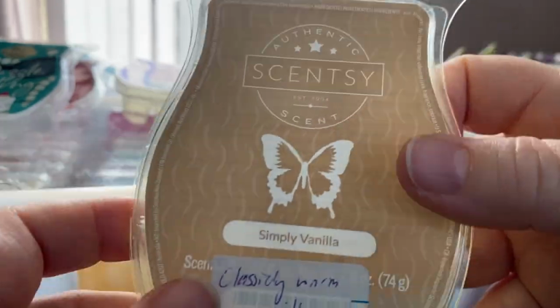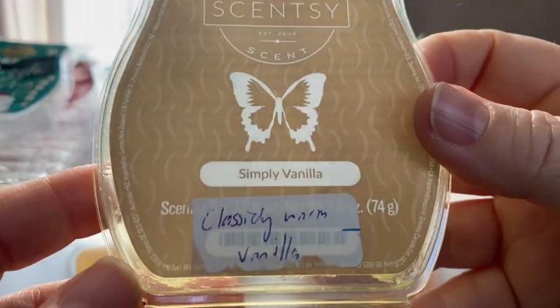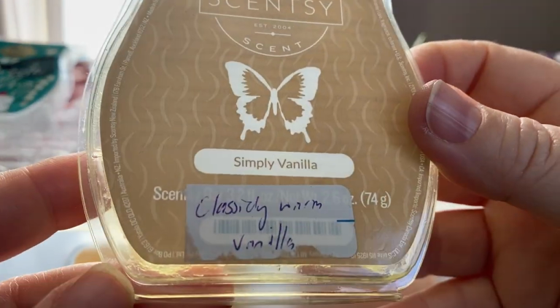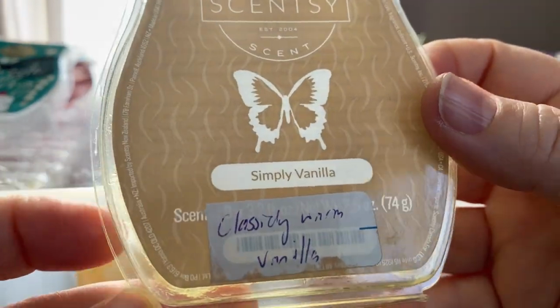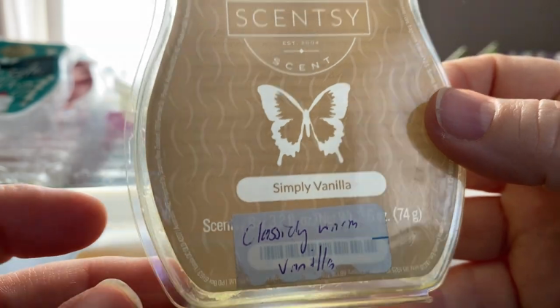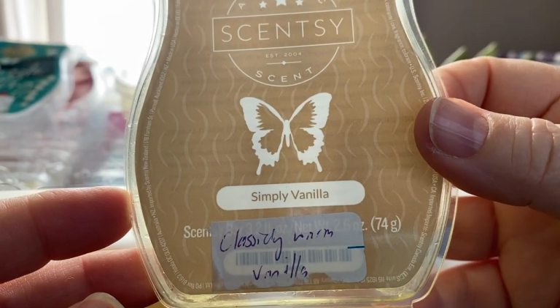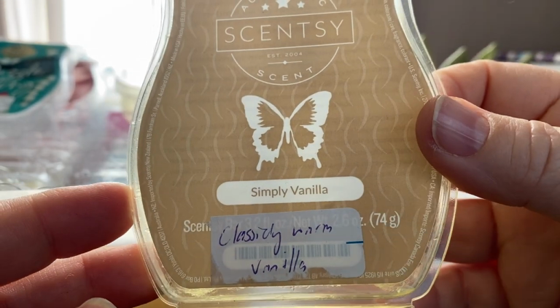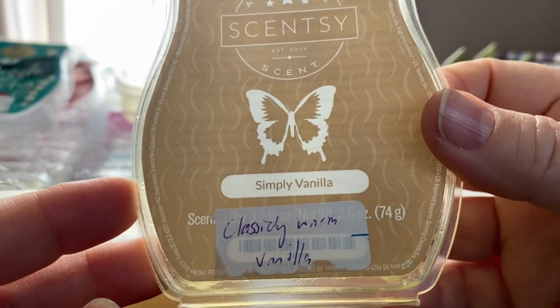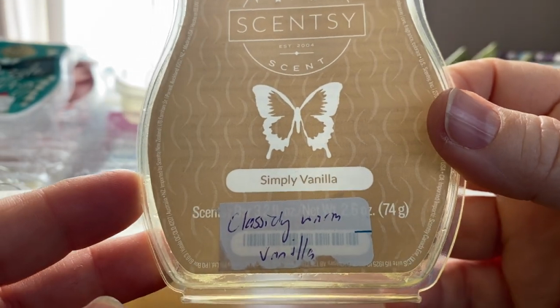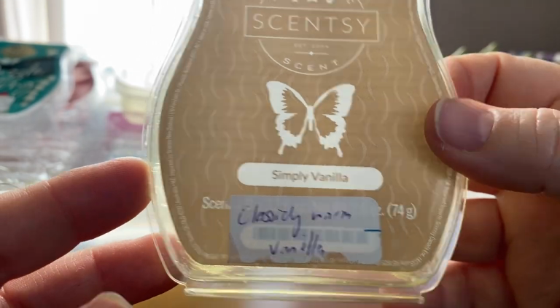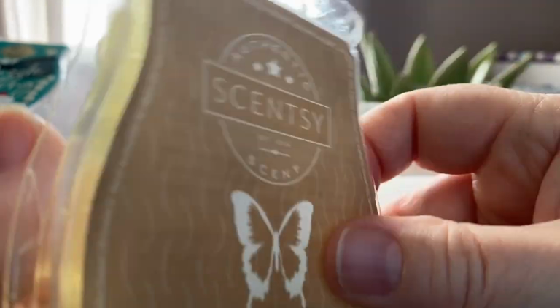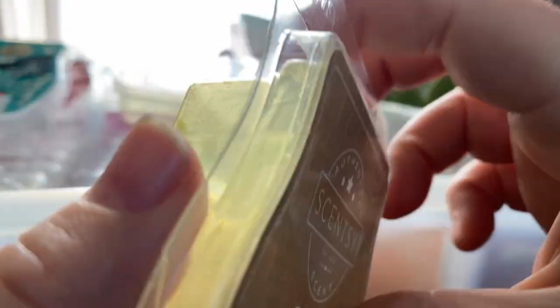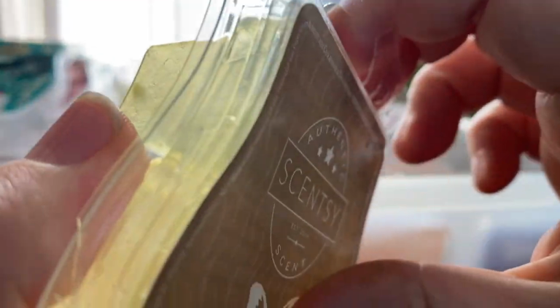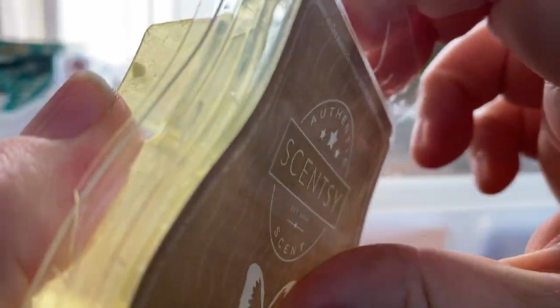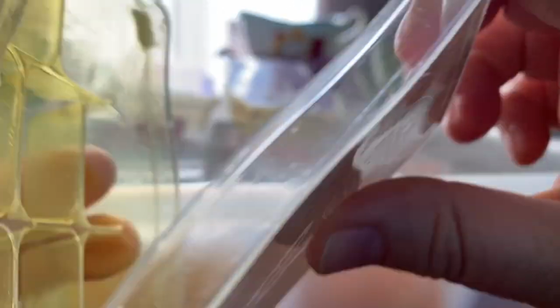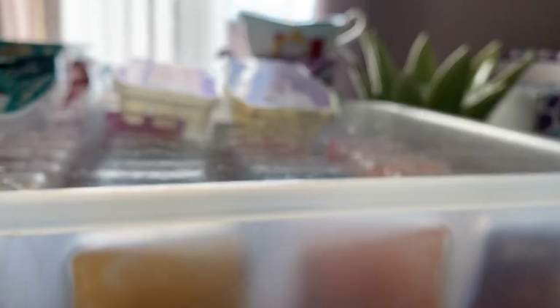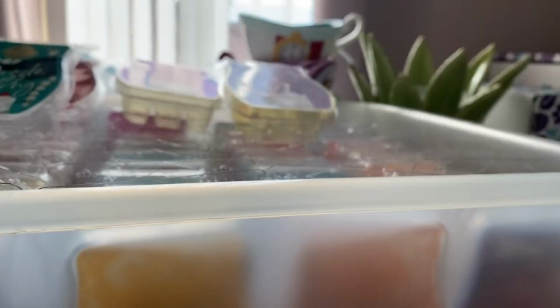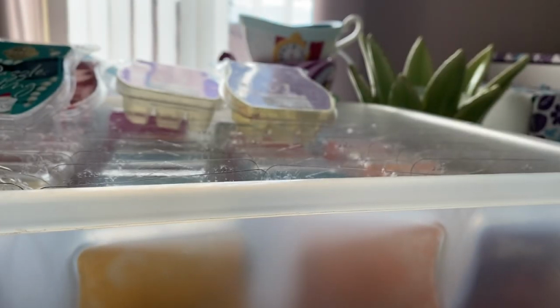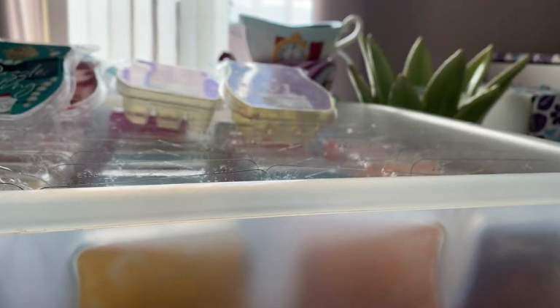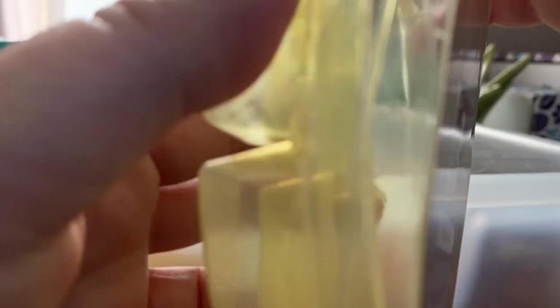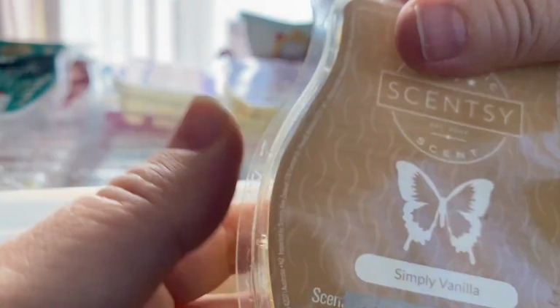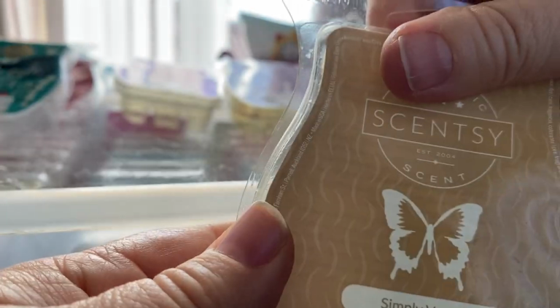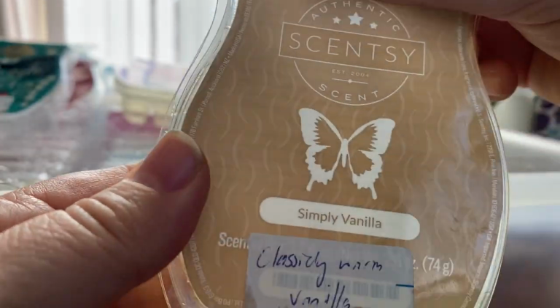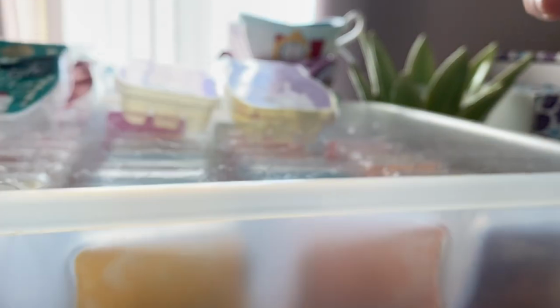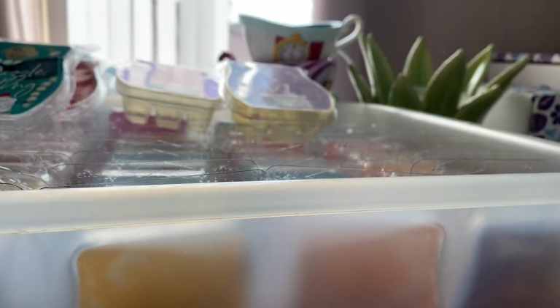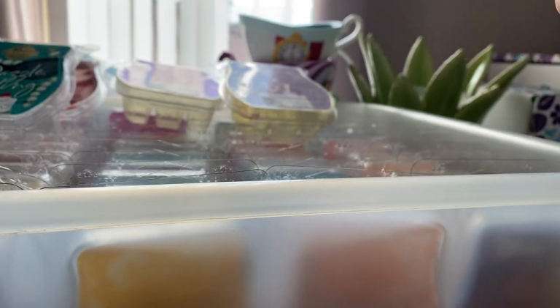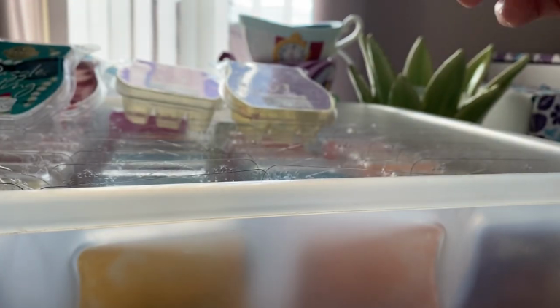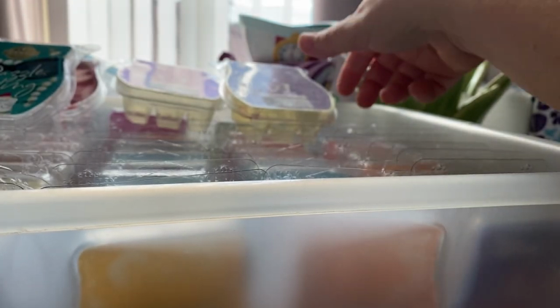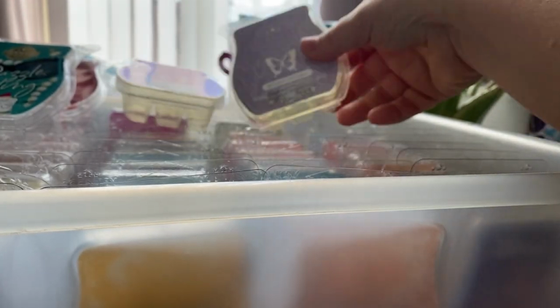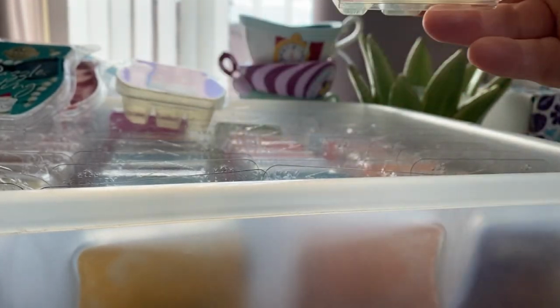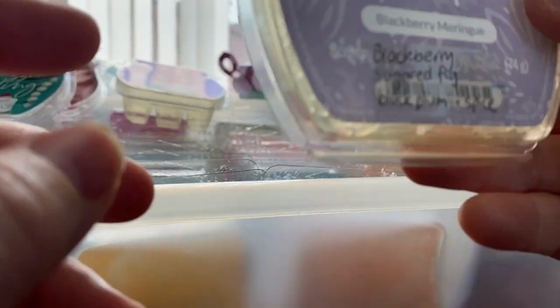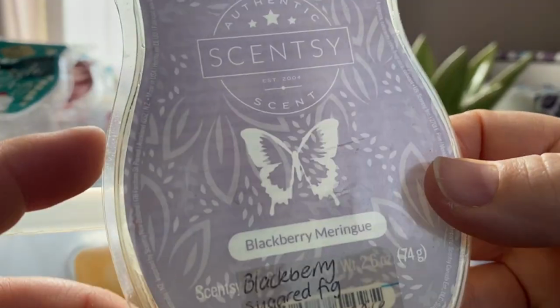Simply Vanilla — it's classic, it's vanilla, it's lovely. Really good, nice bakery sort of scent.